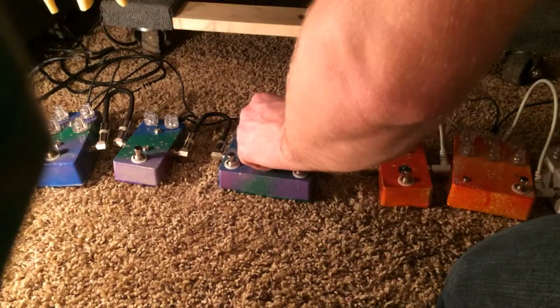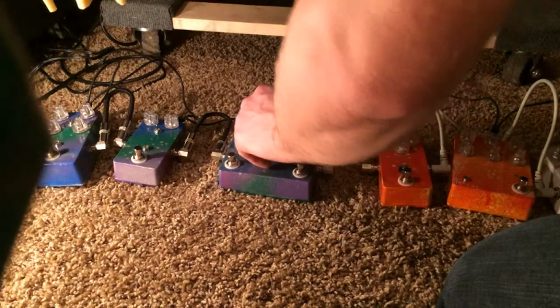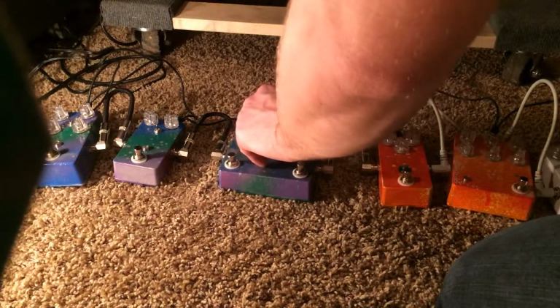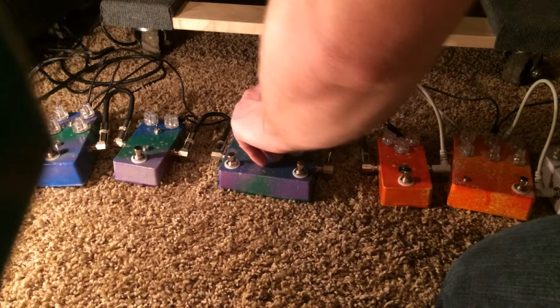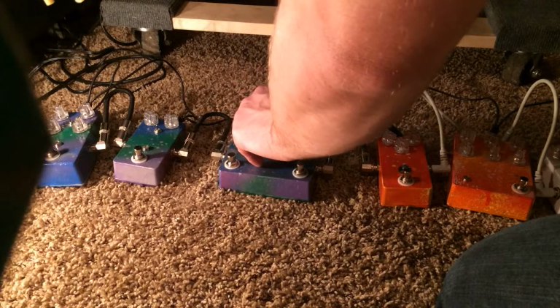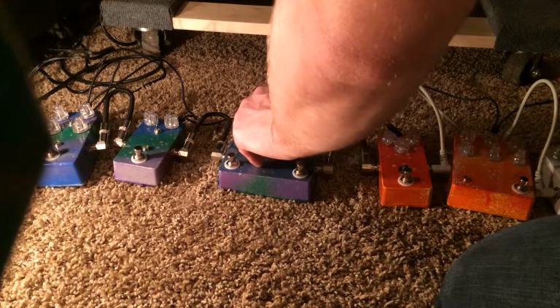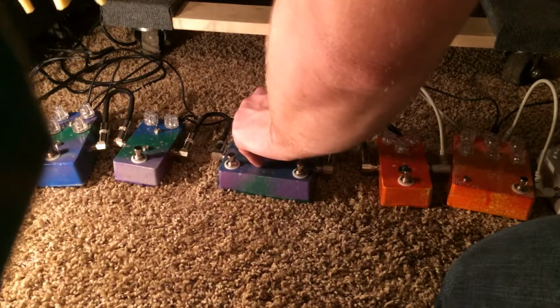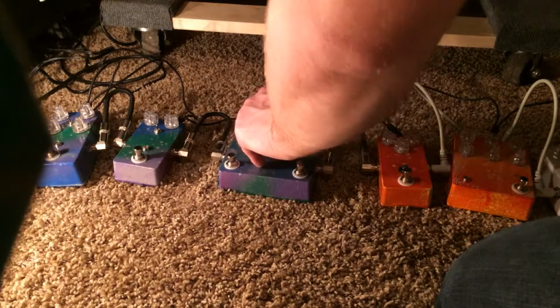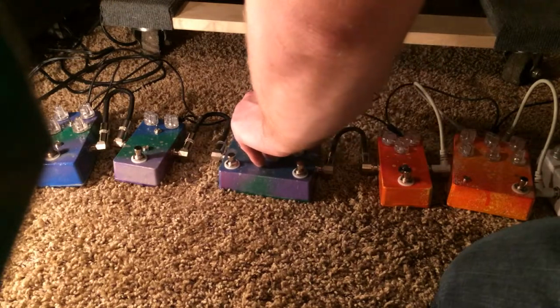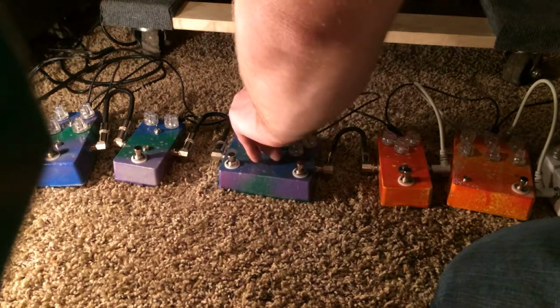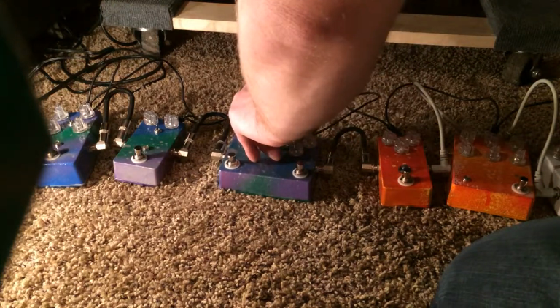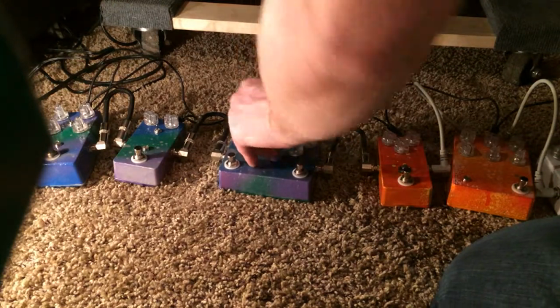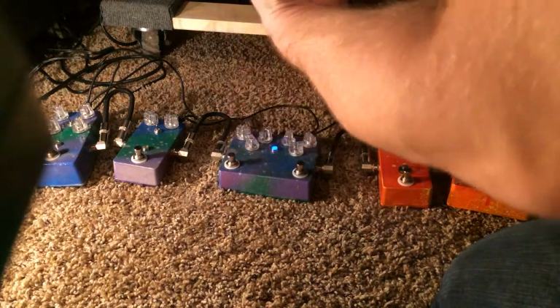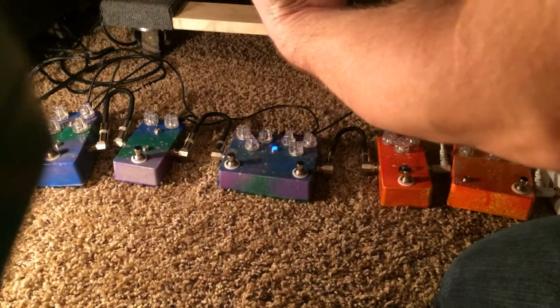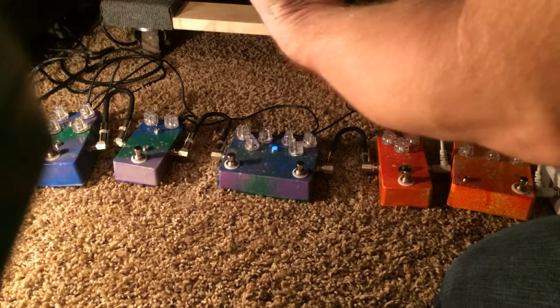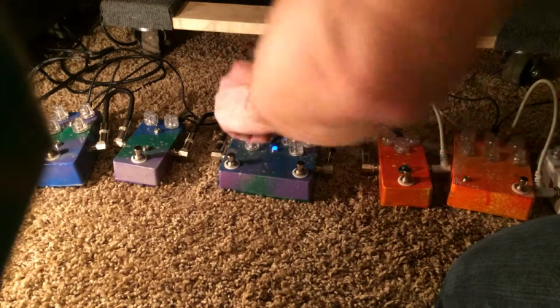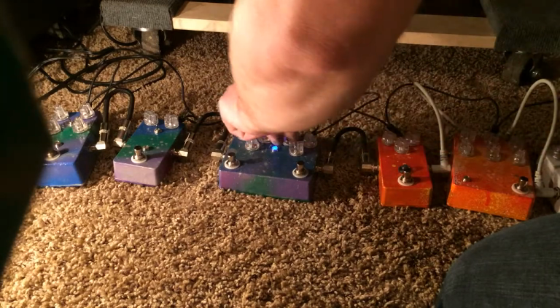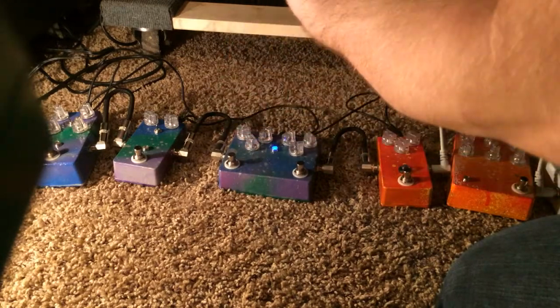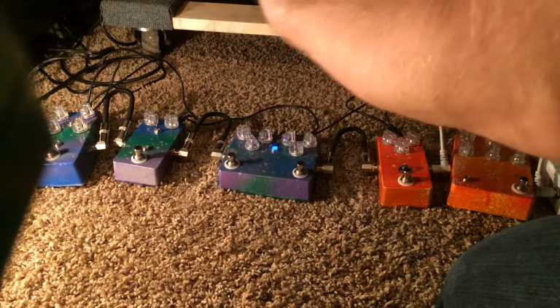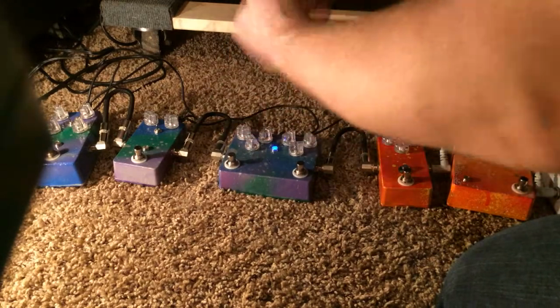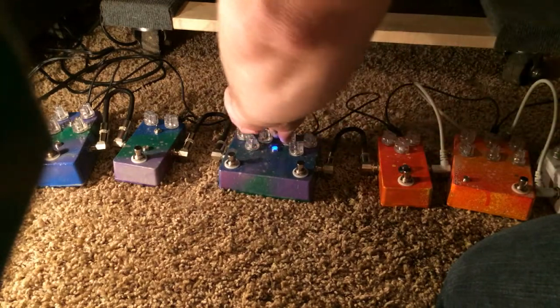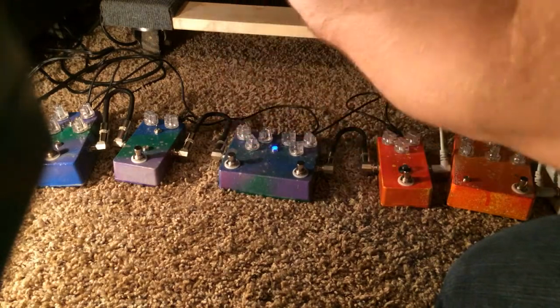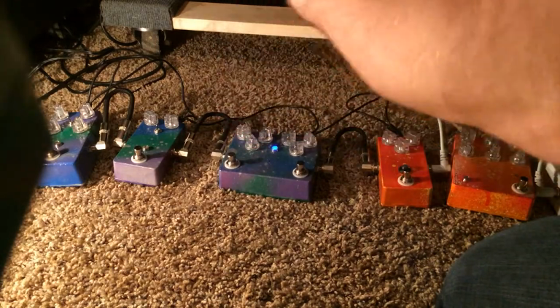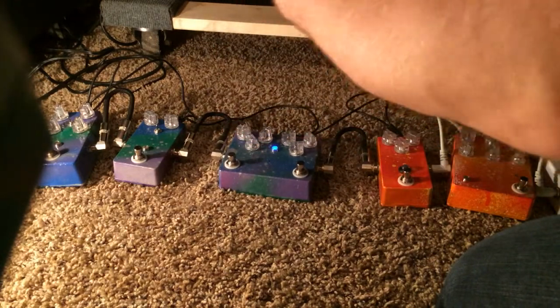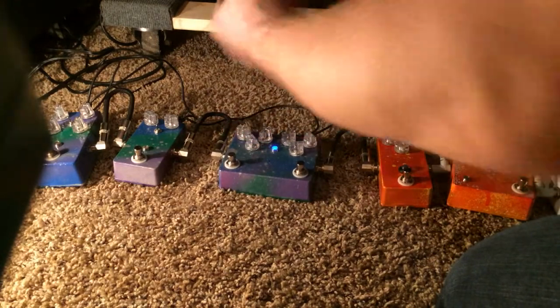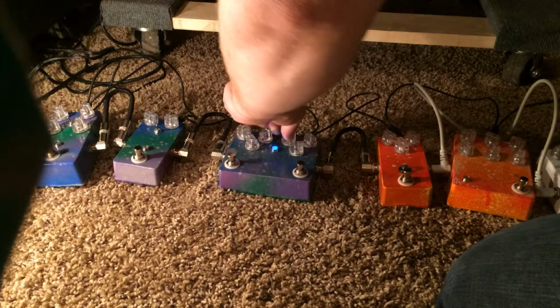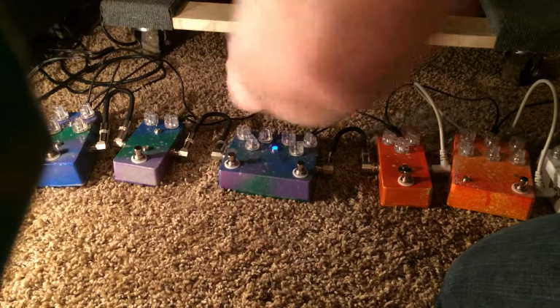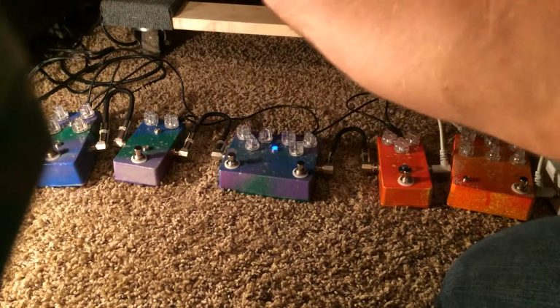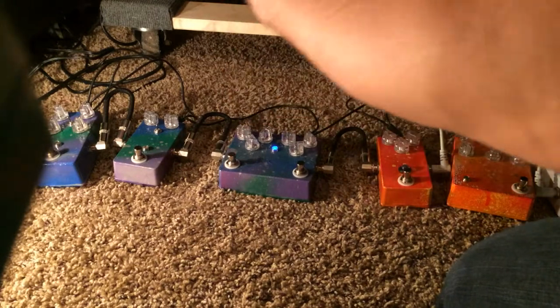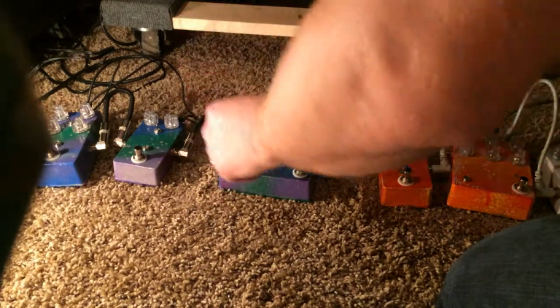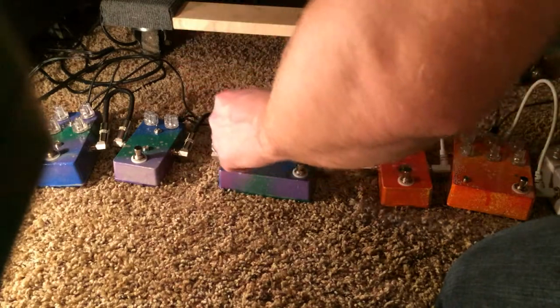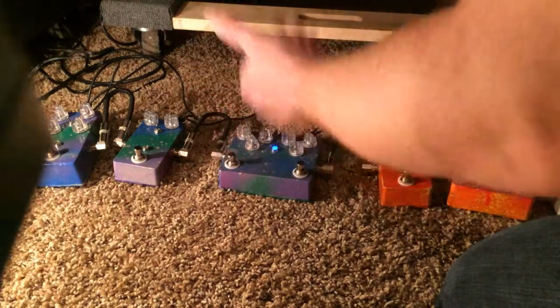You got four settings instead of three — added a super cut one. It's as low as it gets. It starts scooping it more and more — it's the ultimate scoop setting.